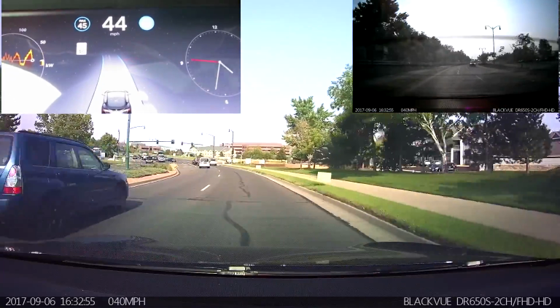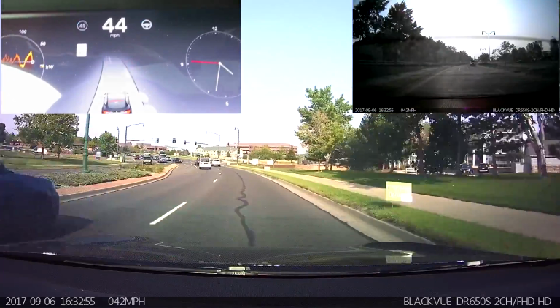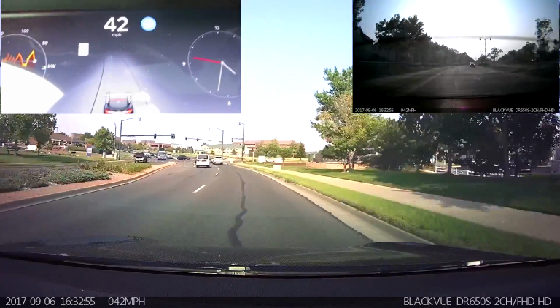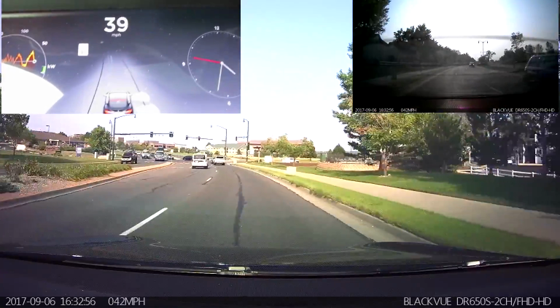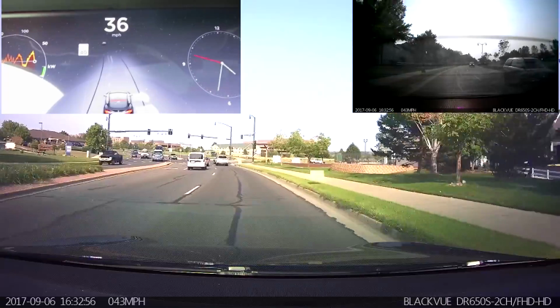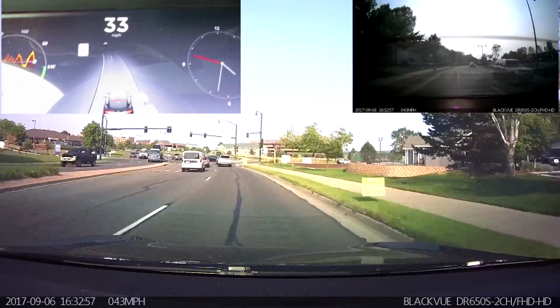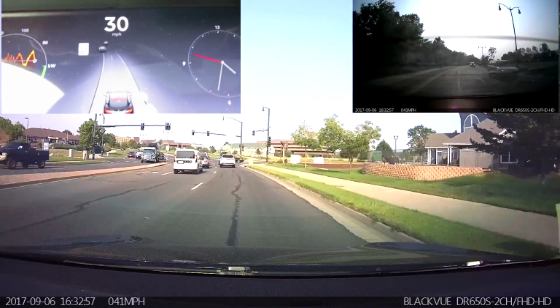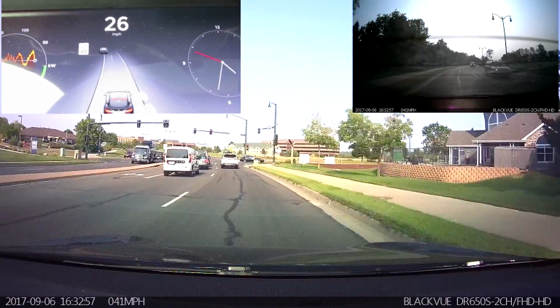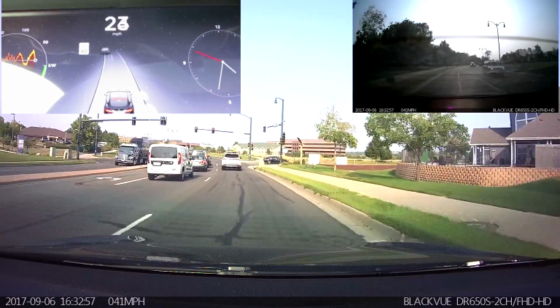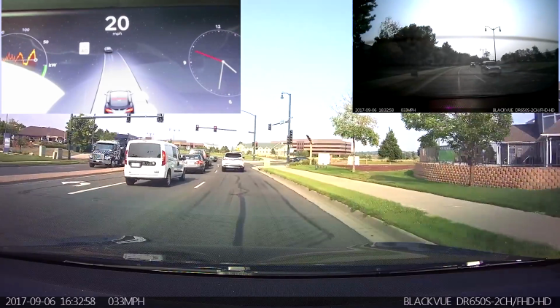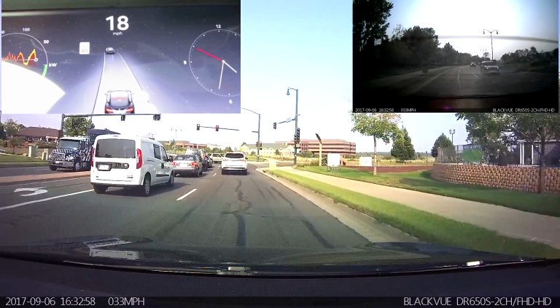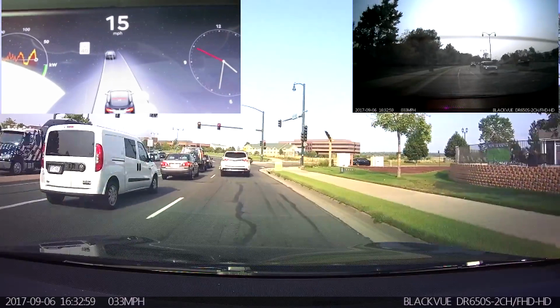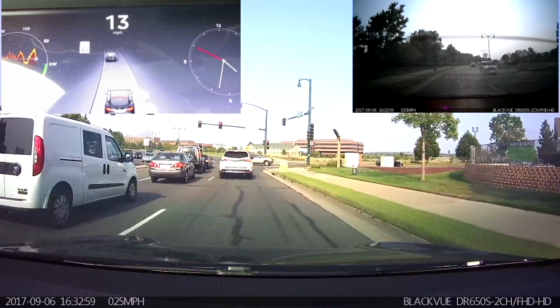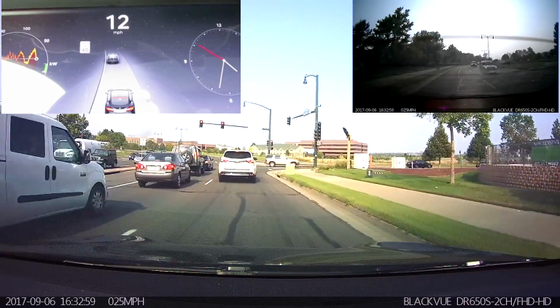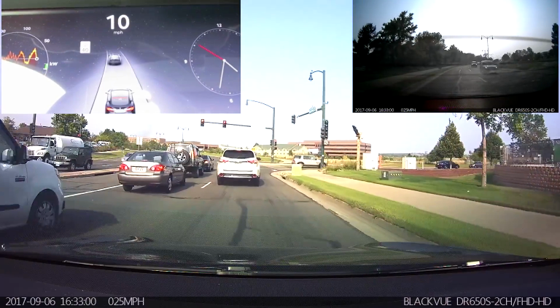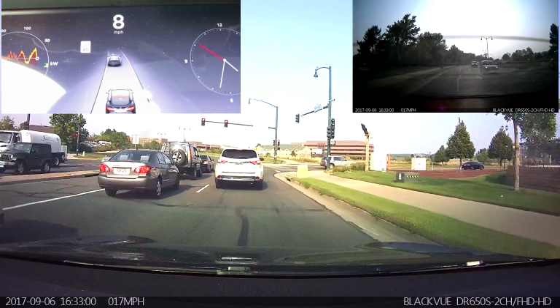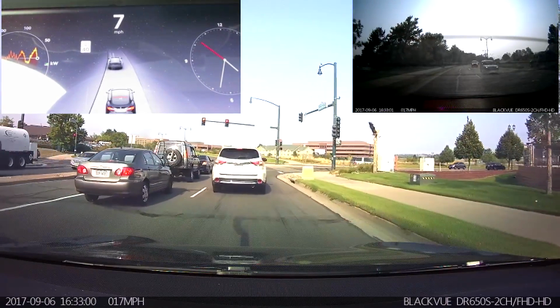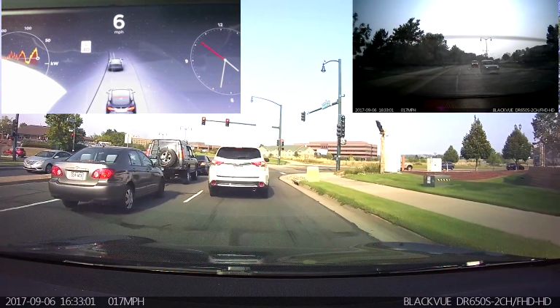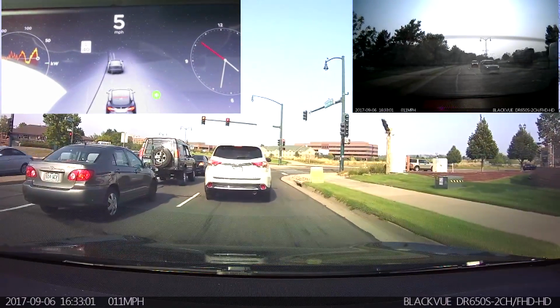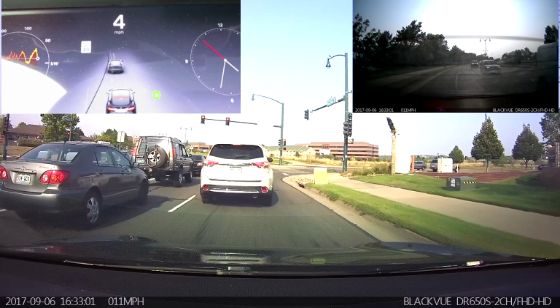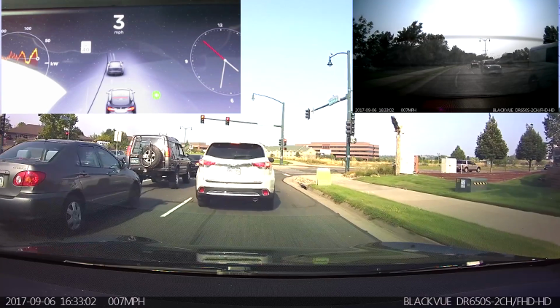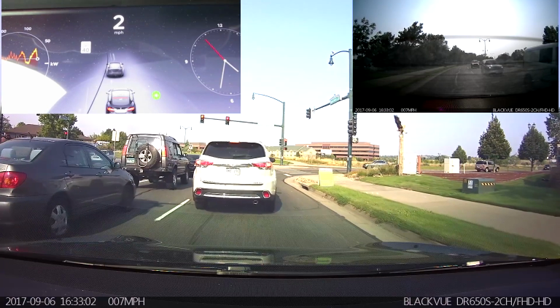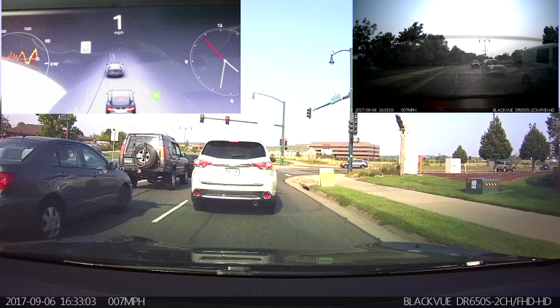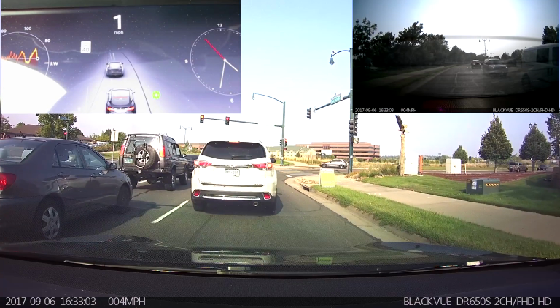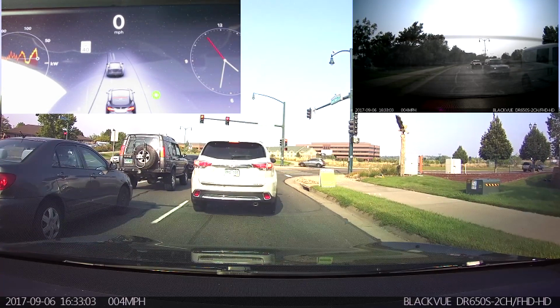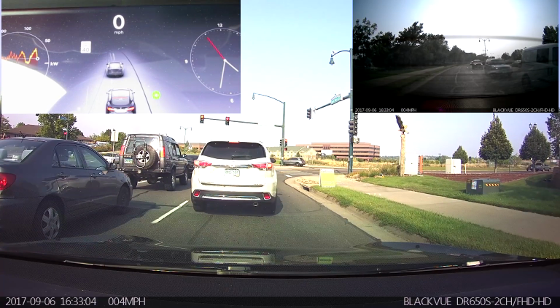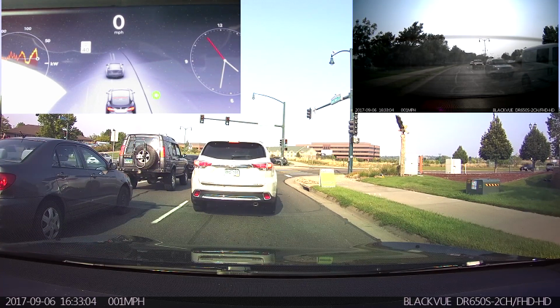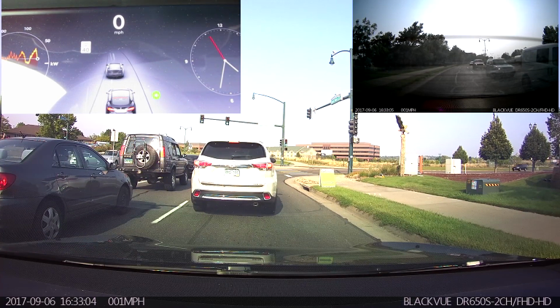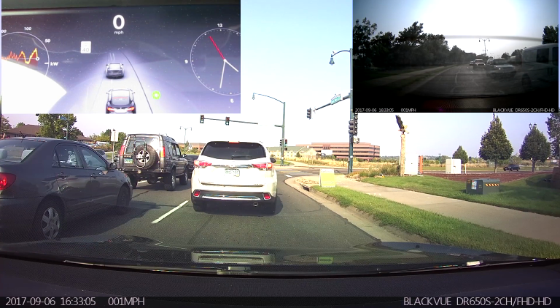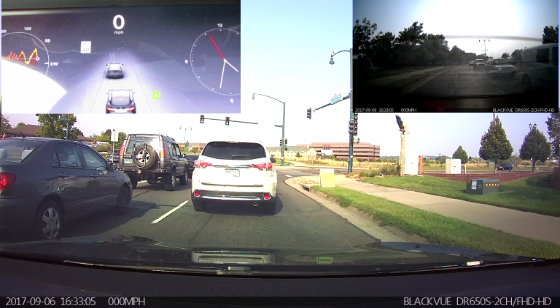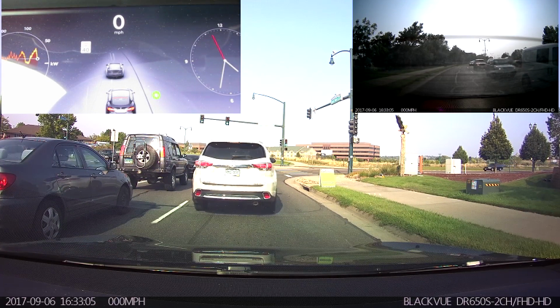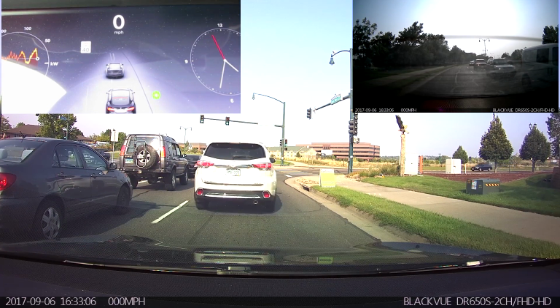Coming up on that car a little fast, so I went ahead and took over. We'll go ahead and make a right here.